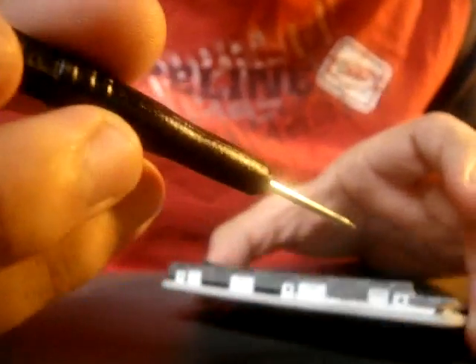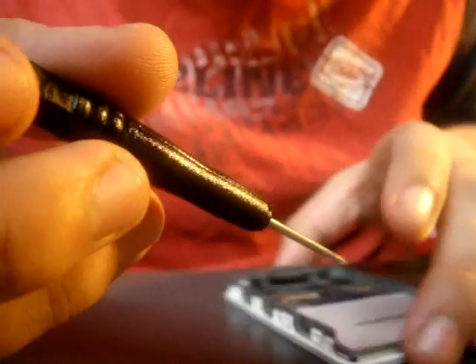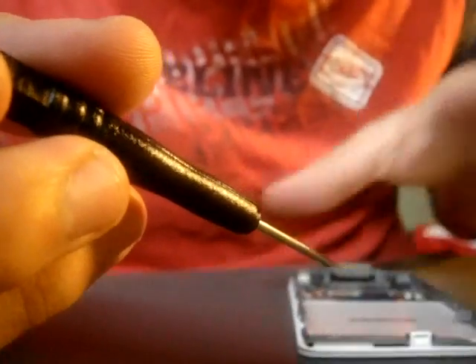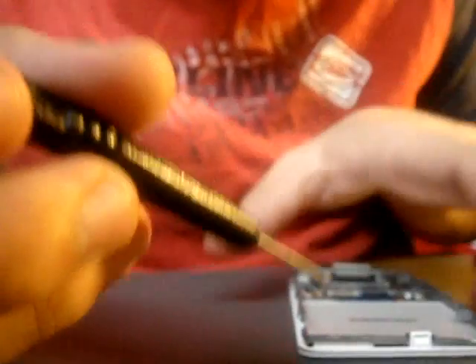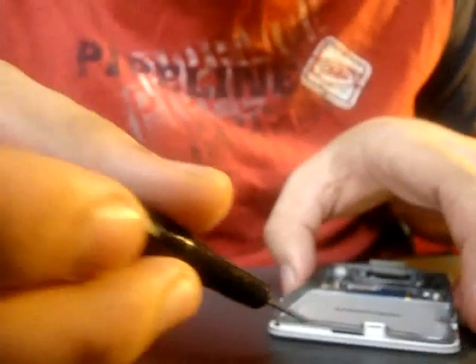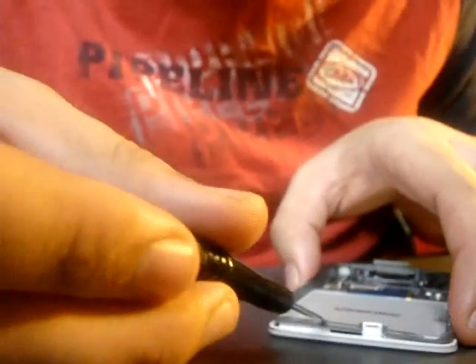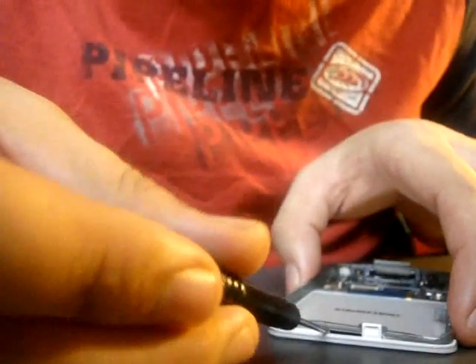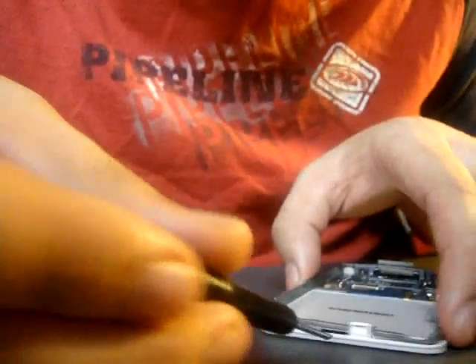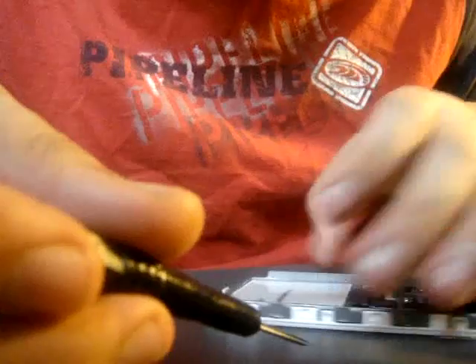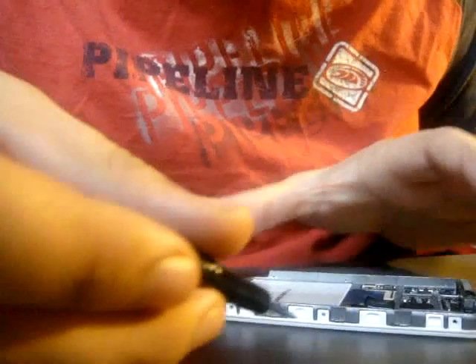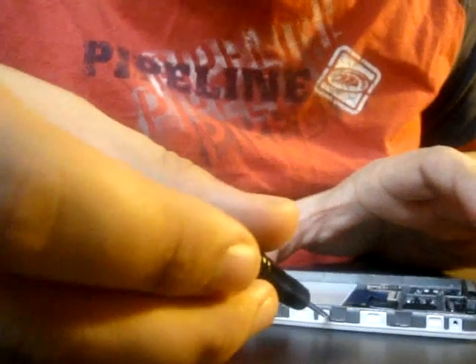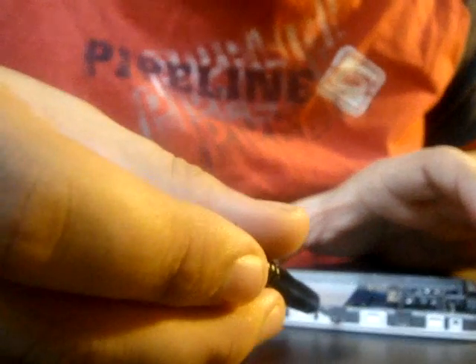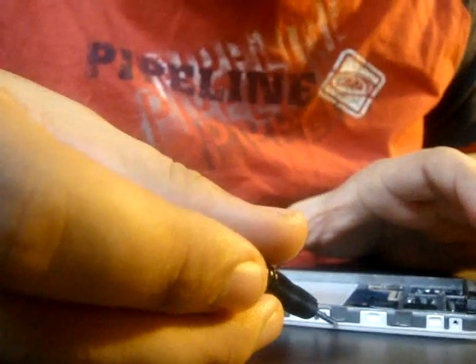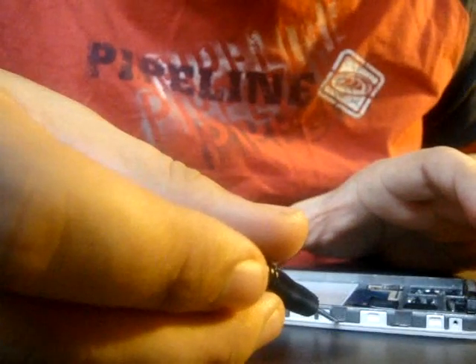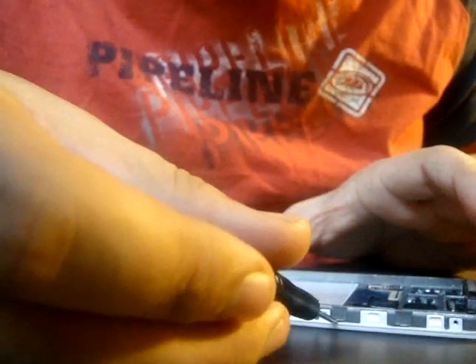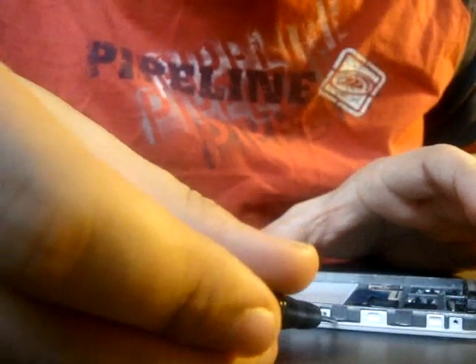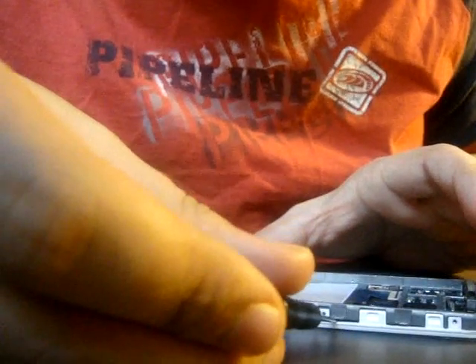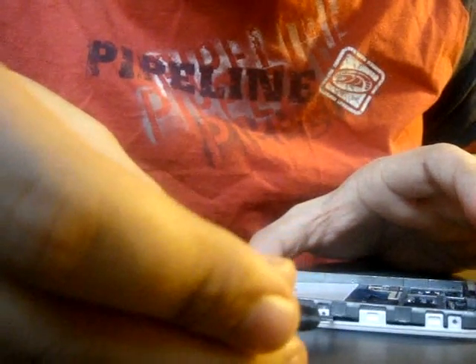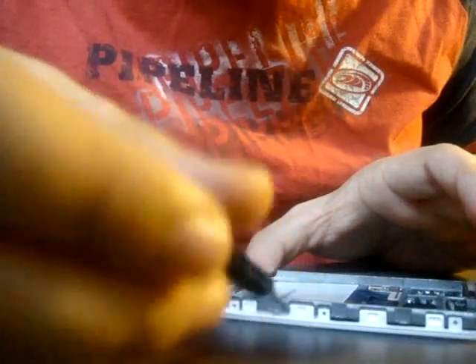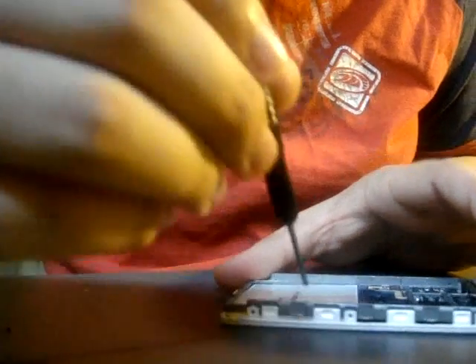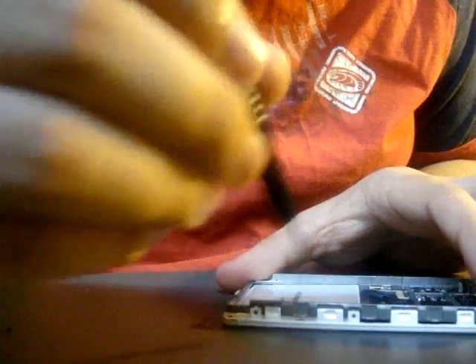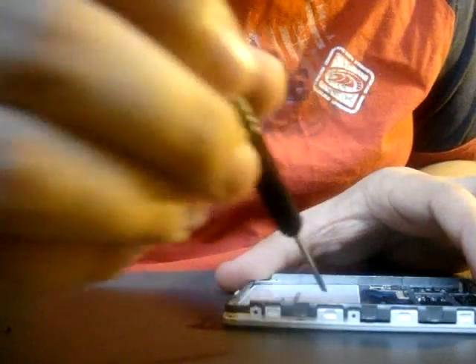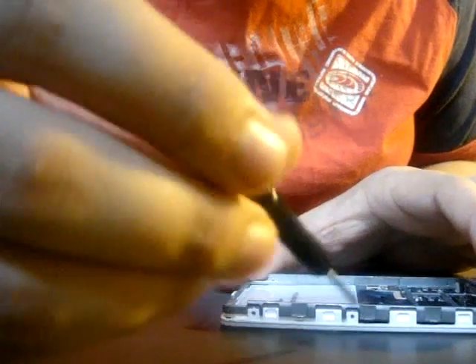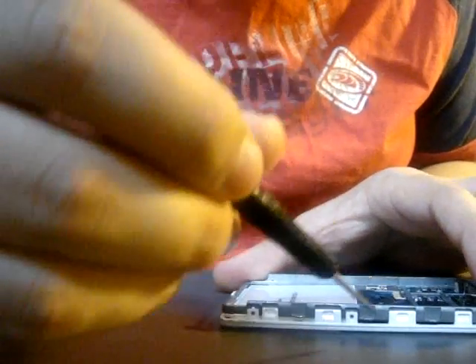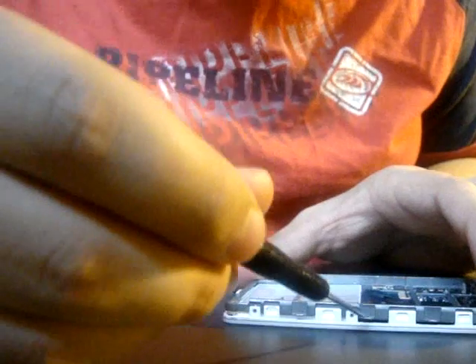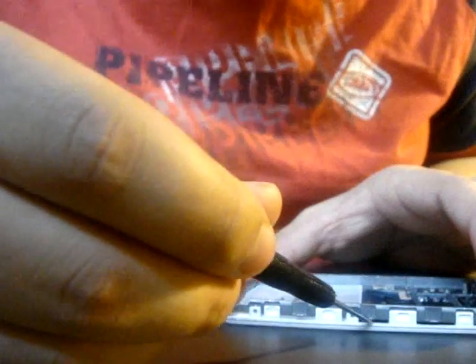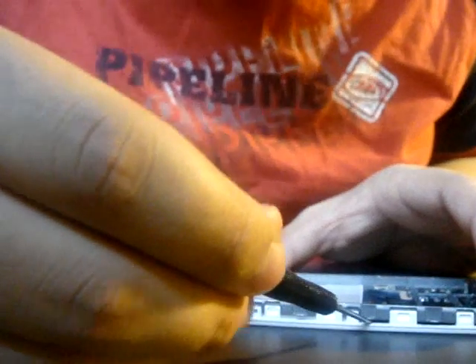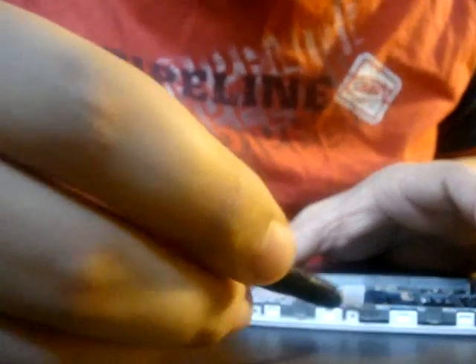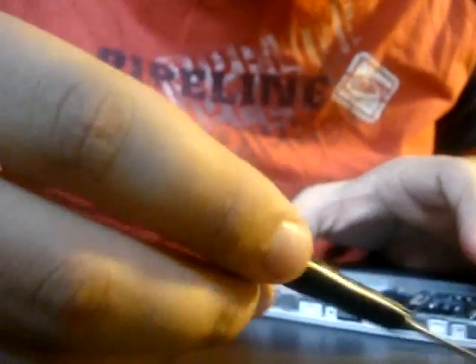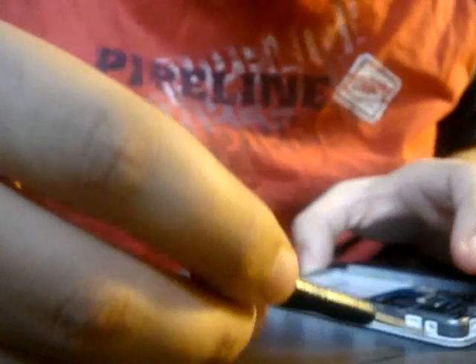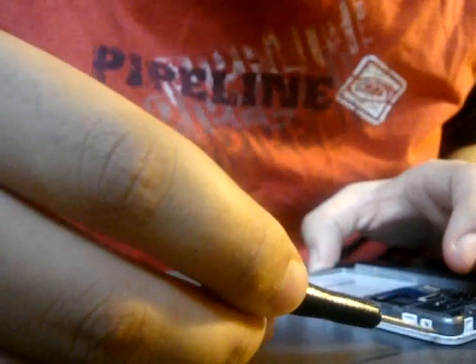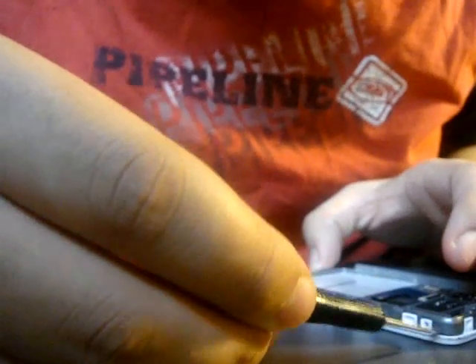And if it doesn't pop open, just work your way around doing the same thing. Try not to get near the screen area. The middle should be good and then the bottom should be good.